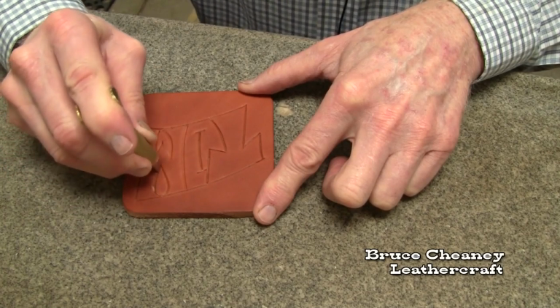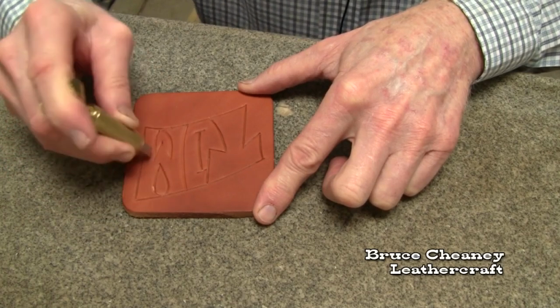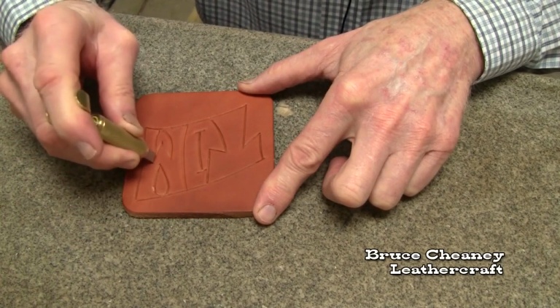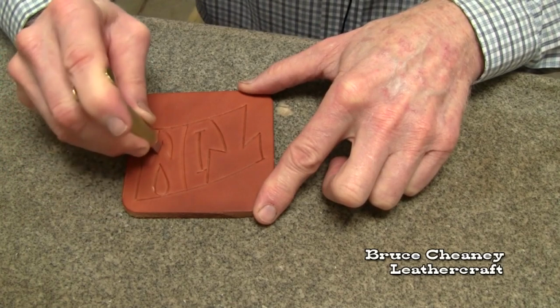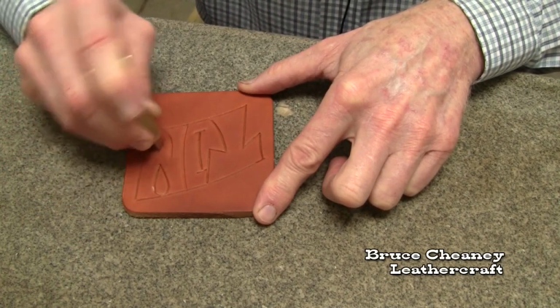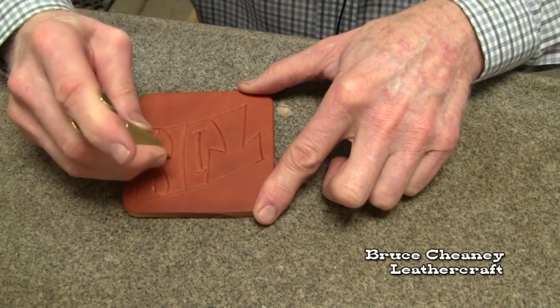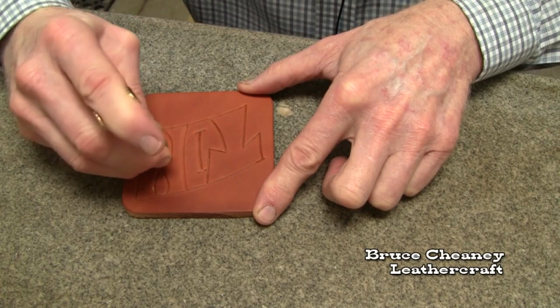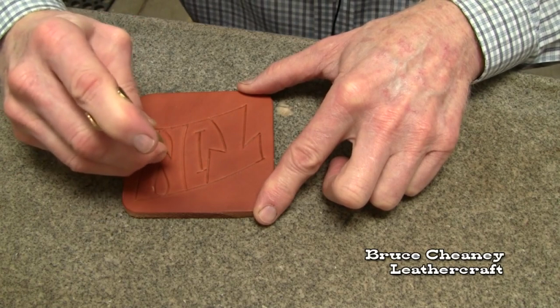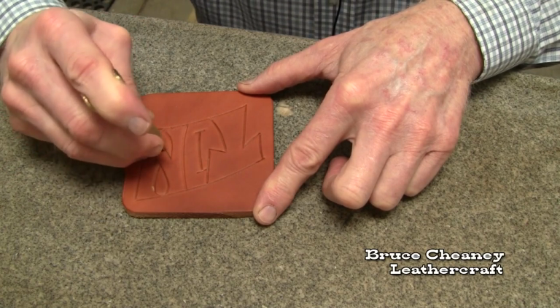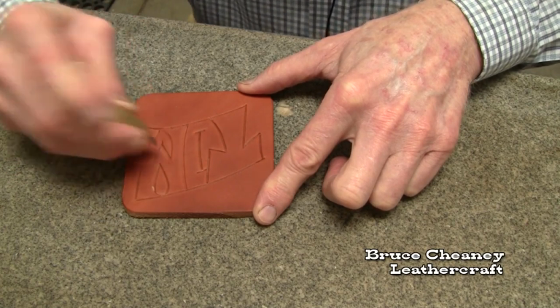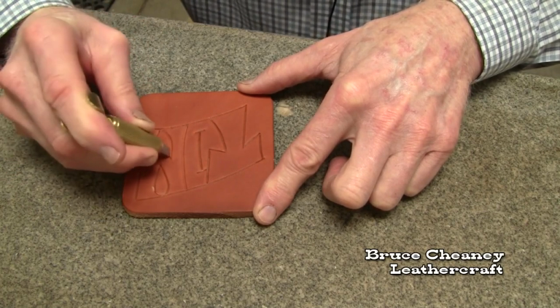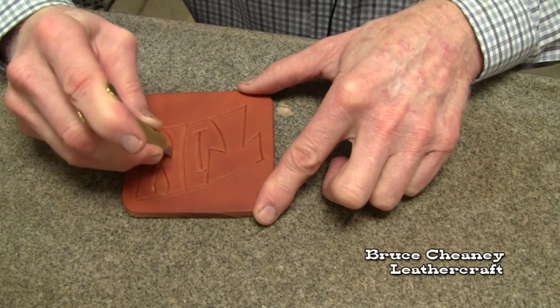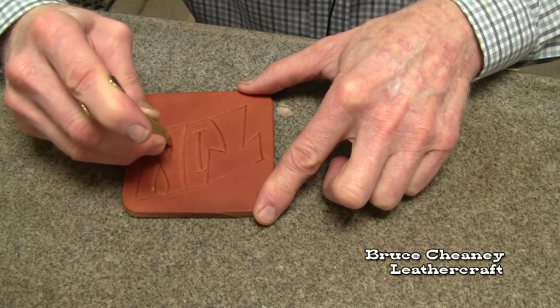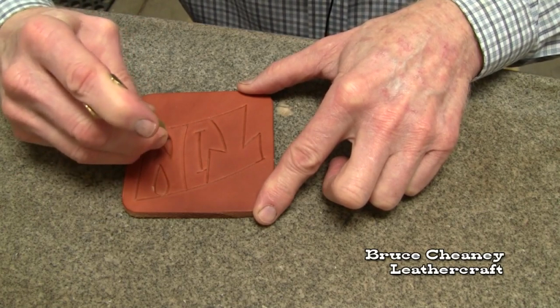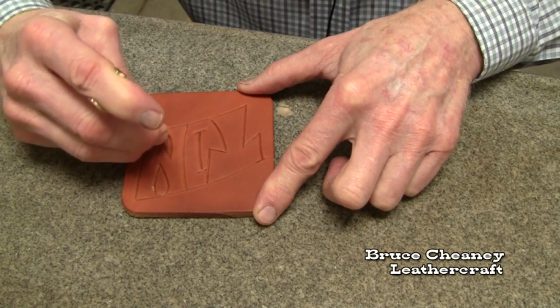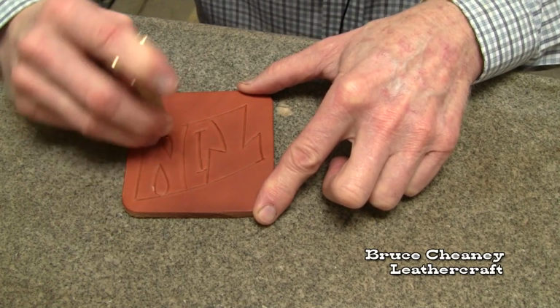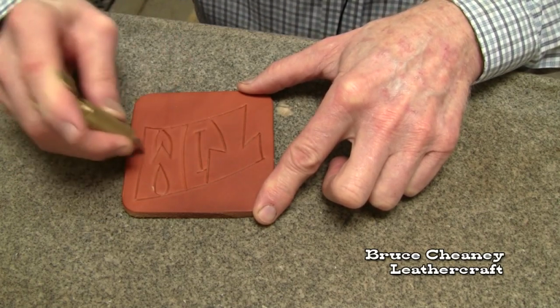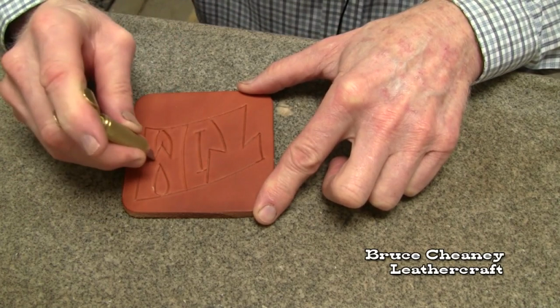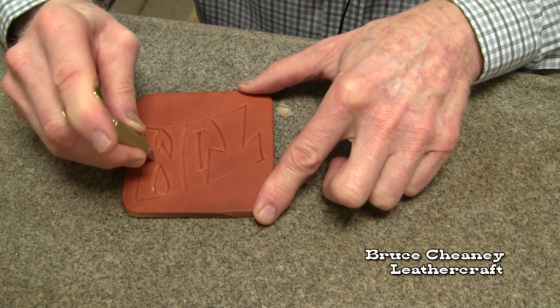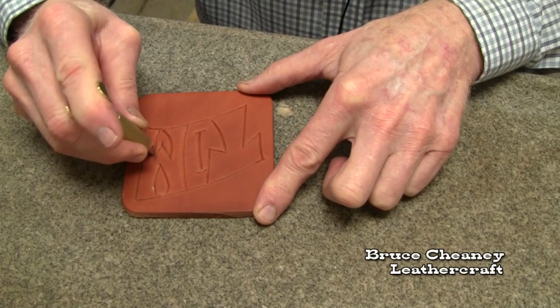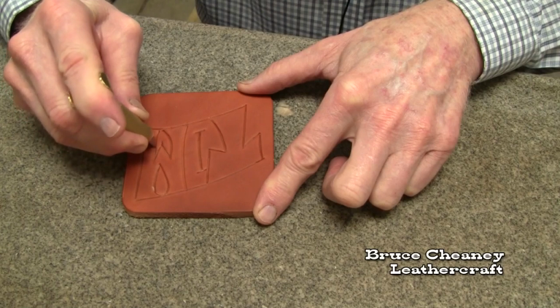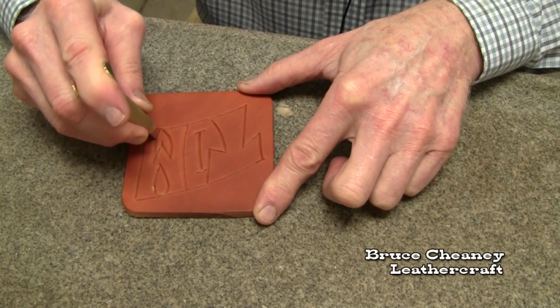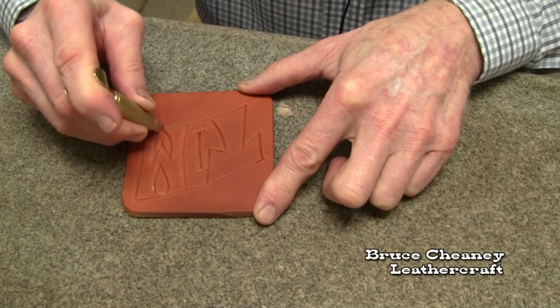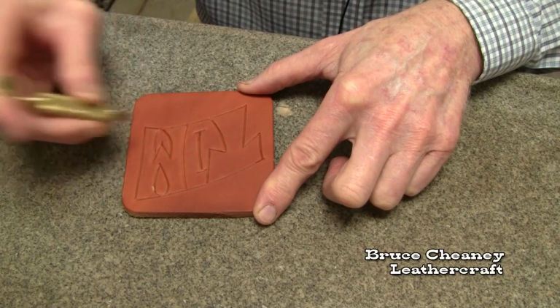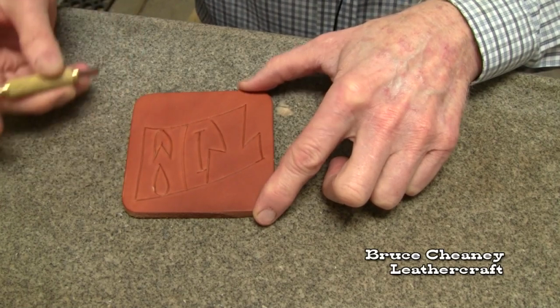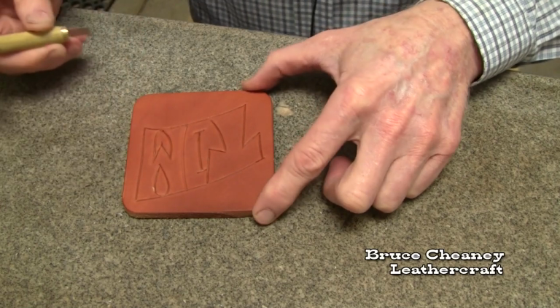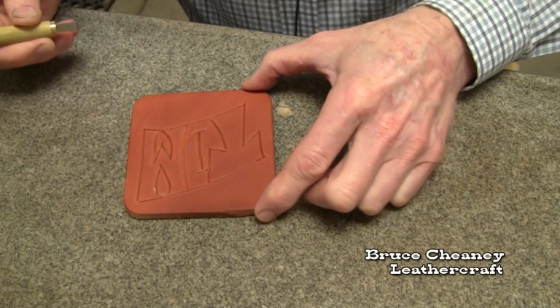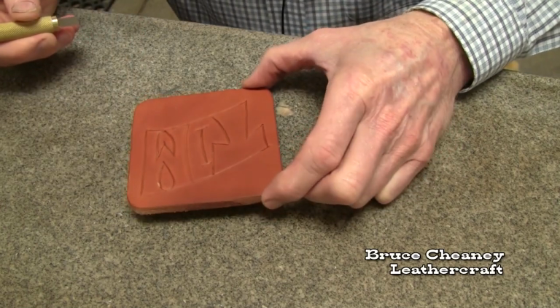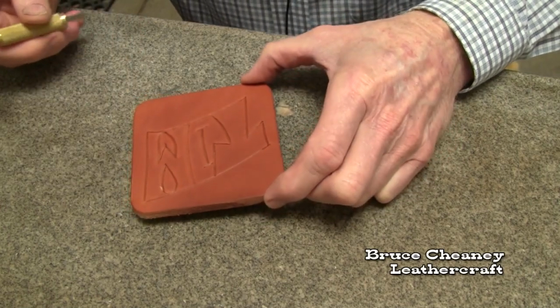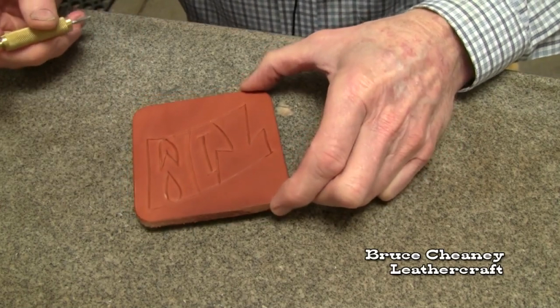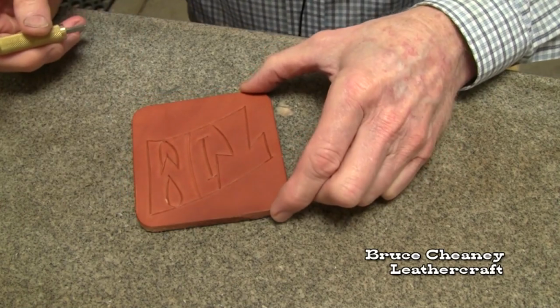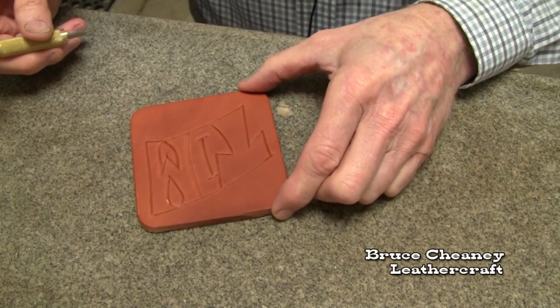I think we broke even on our booth rent, but wasn't there to make a whole lot of money. Just show people what can be done, carving names into the leather.